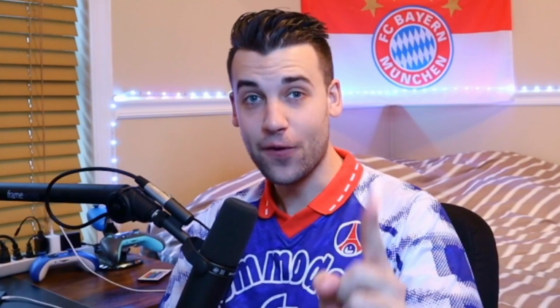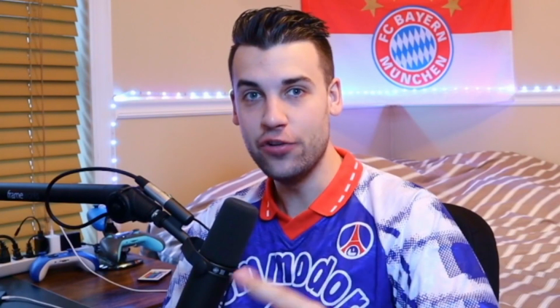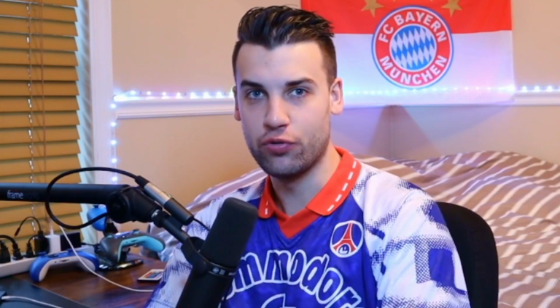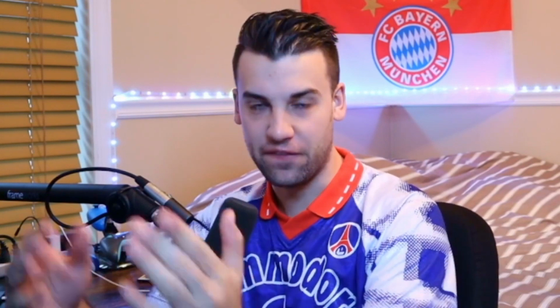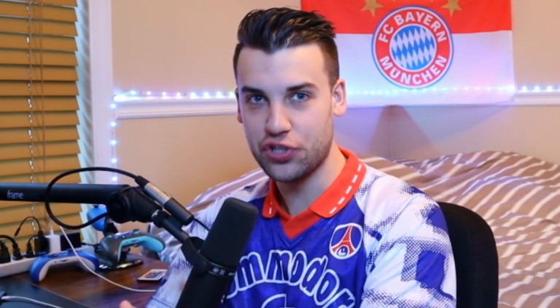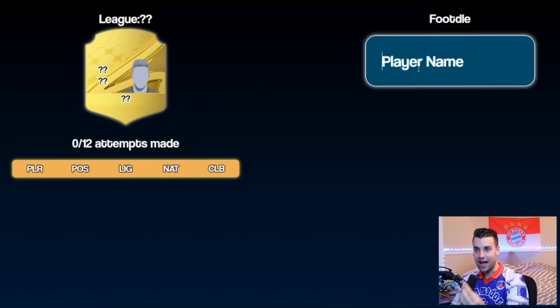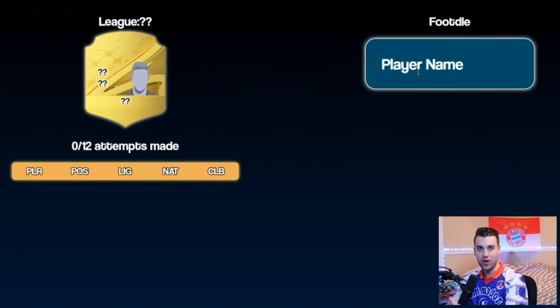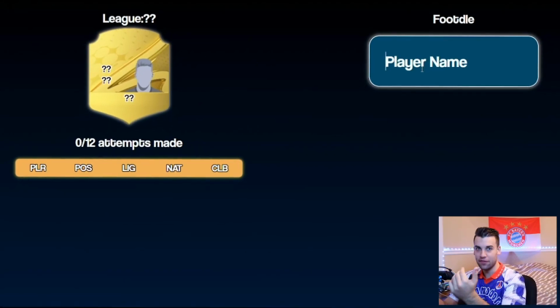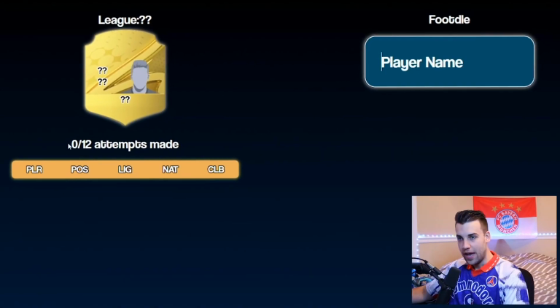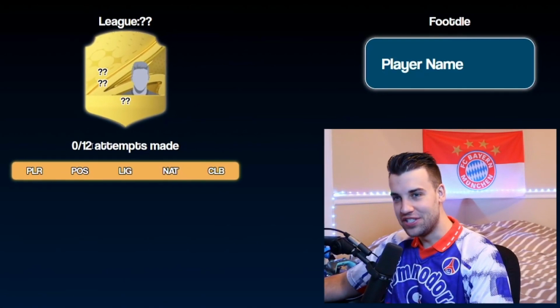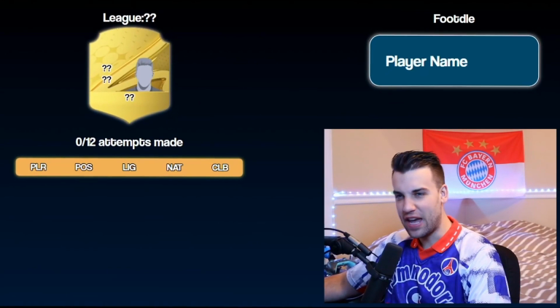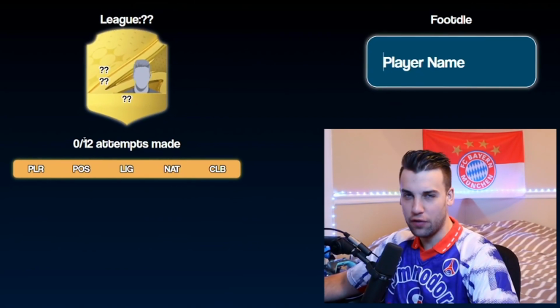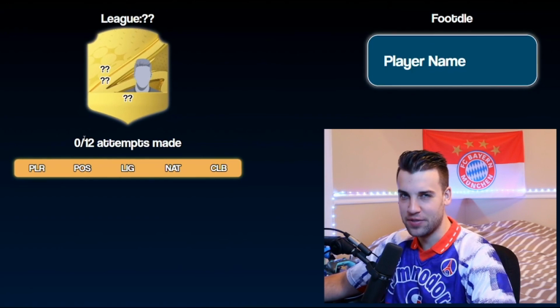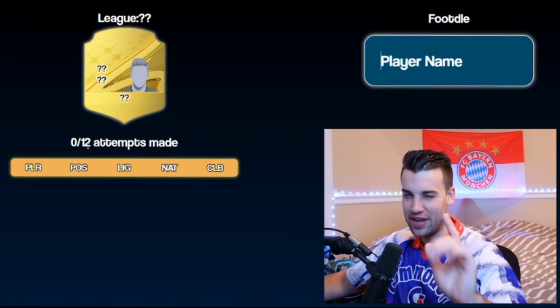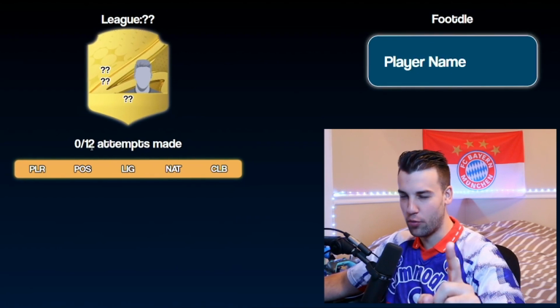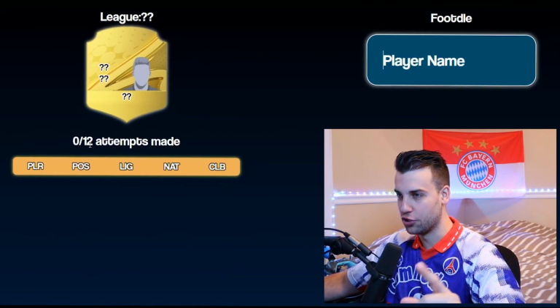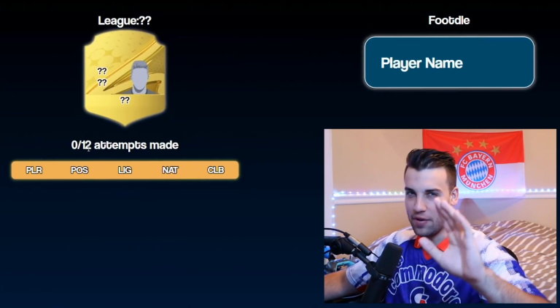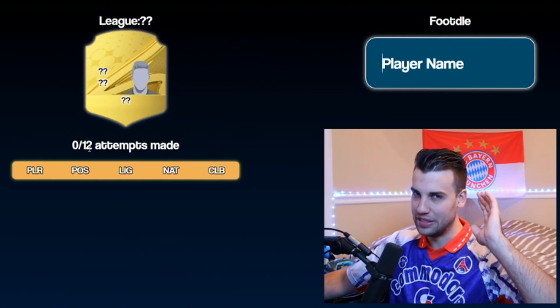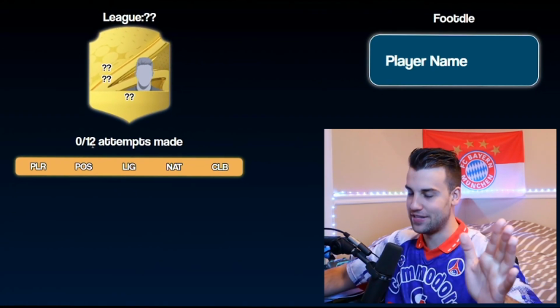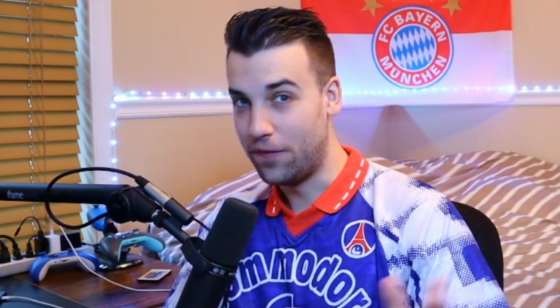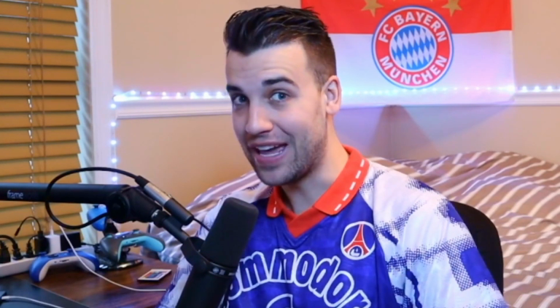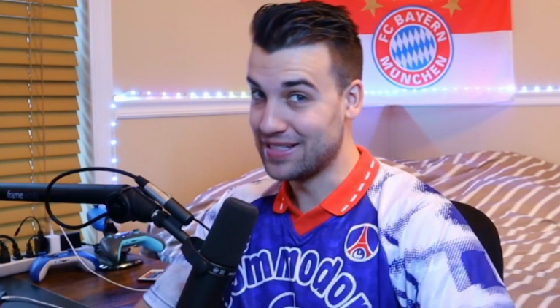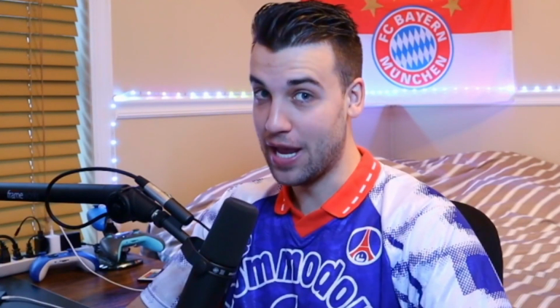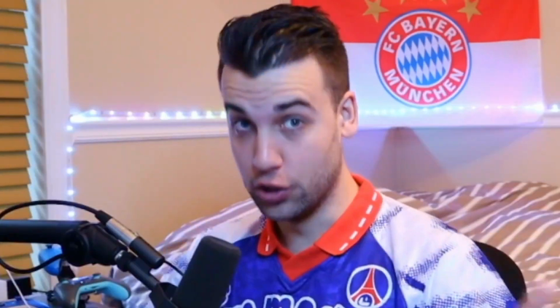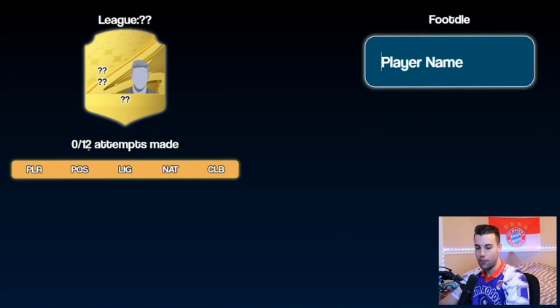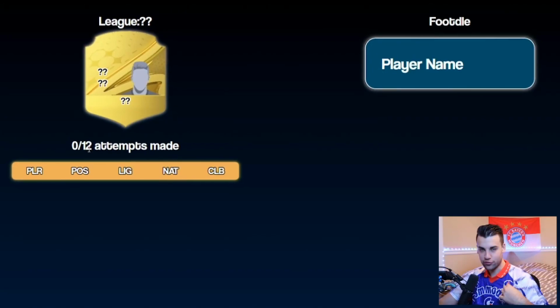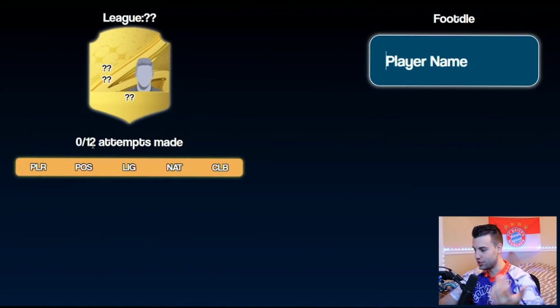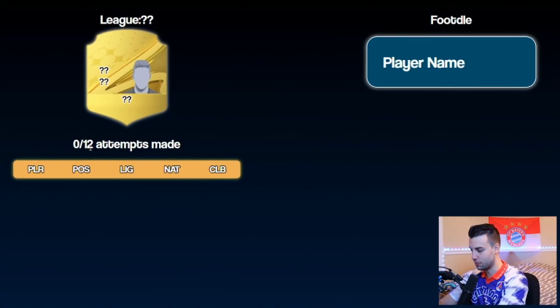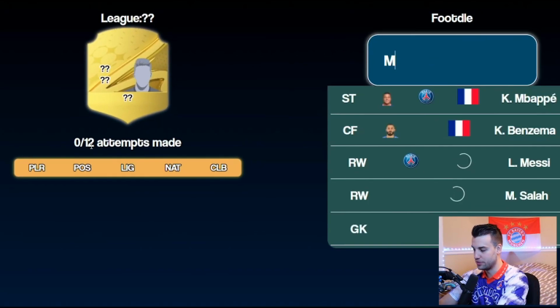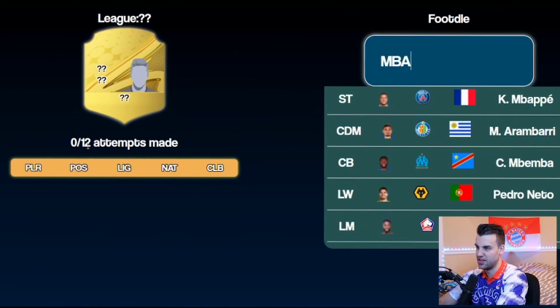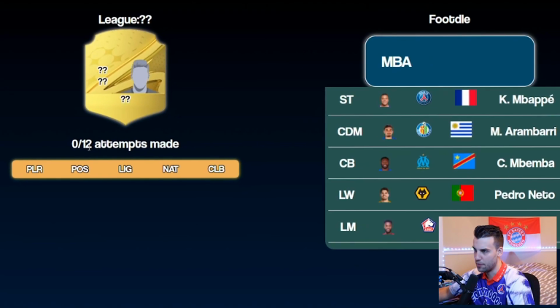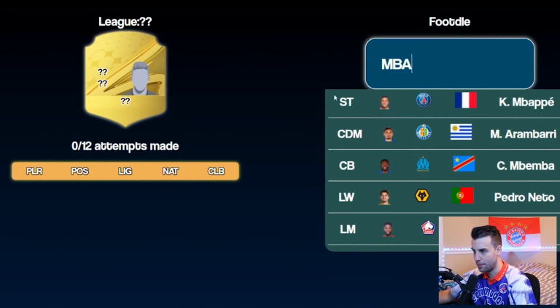Our first challenge - in order to reveal the physical stat, I have to win a game of footel. As you can see, we have 12 attempts, but I'm gonna make it more challenging - only 10 attempts. I'm wearing a retro PSG shirt, so I'm just gonna do somebody for PSG. I'm gonna go Mbappe.